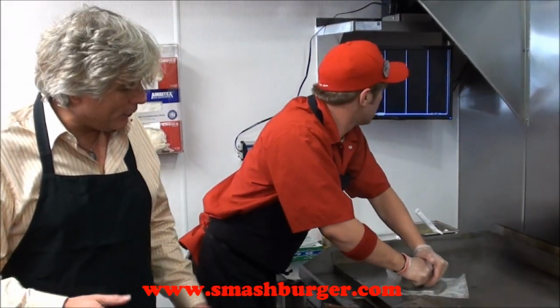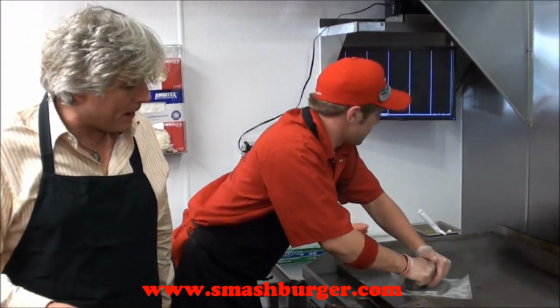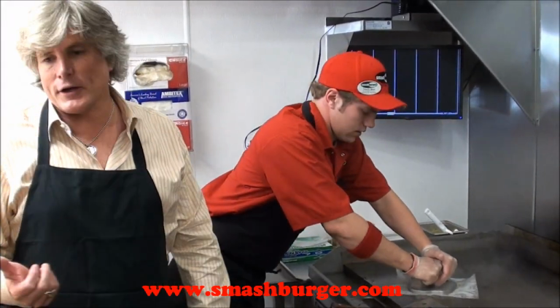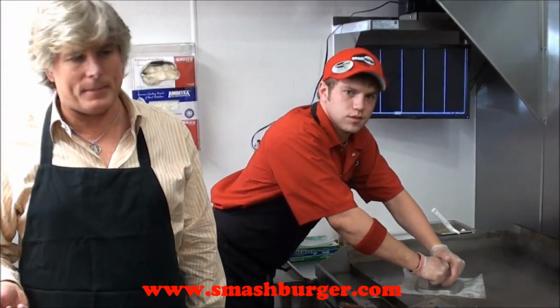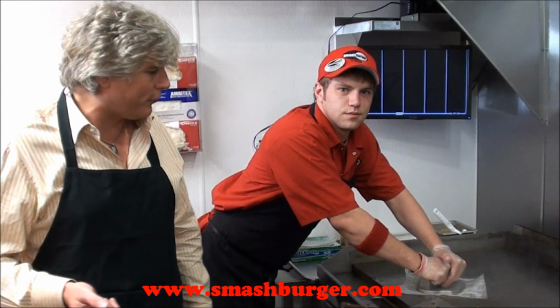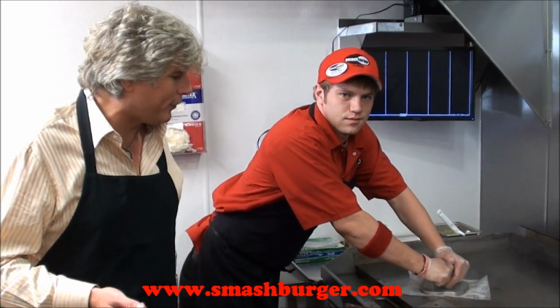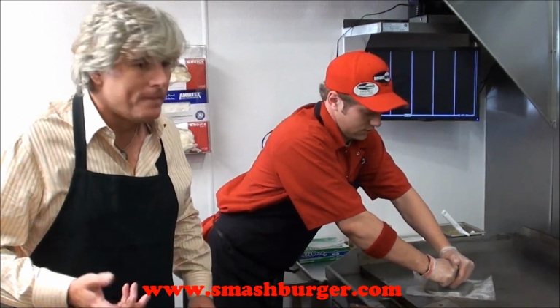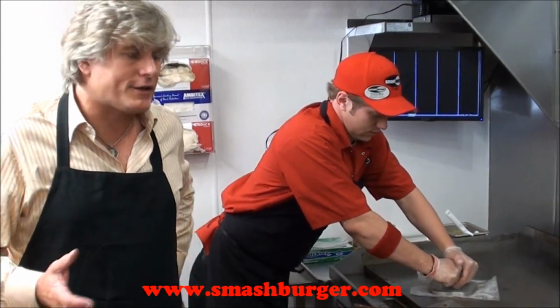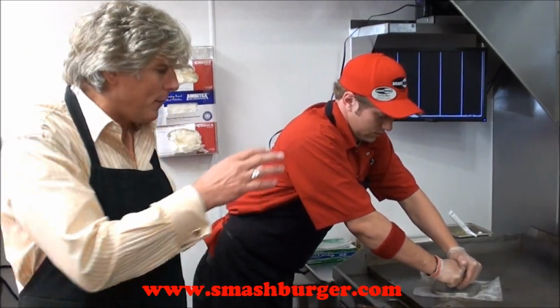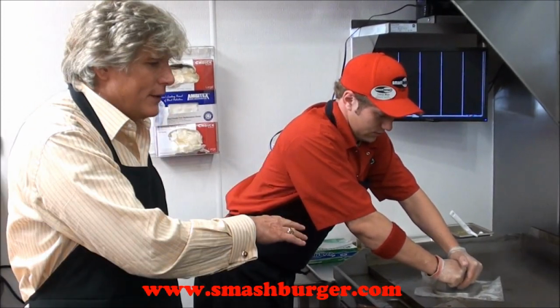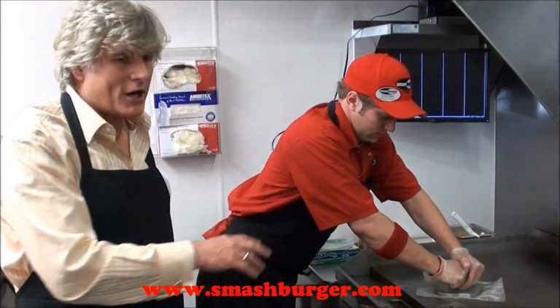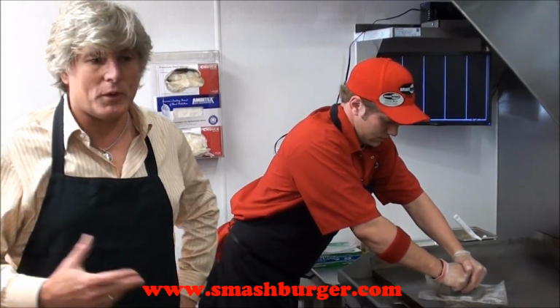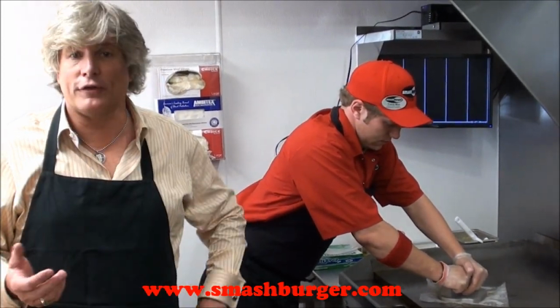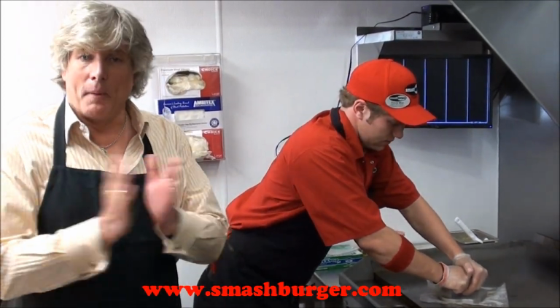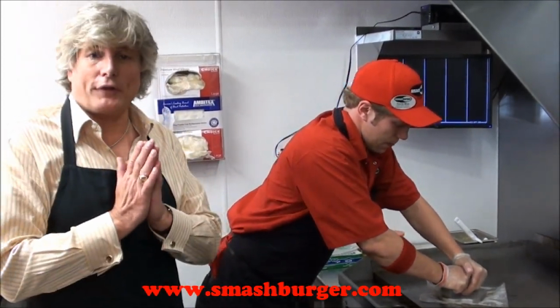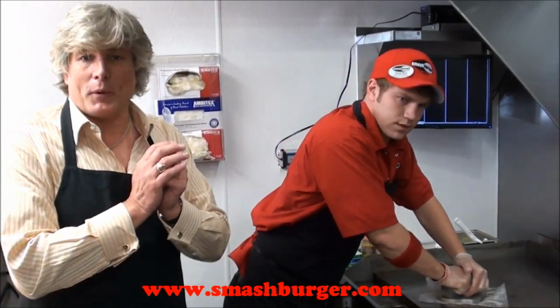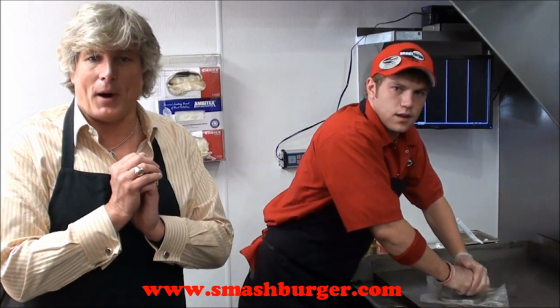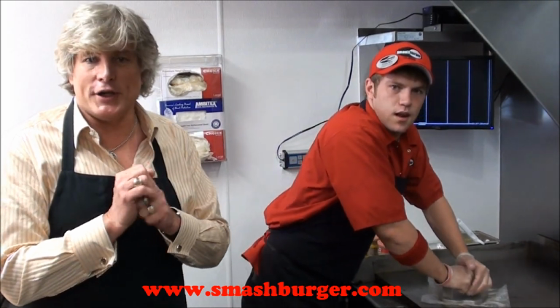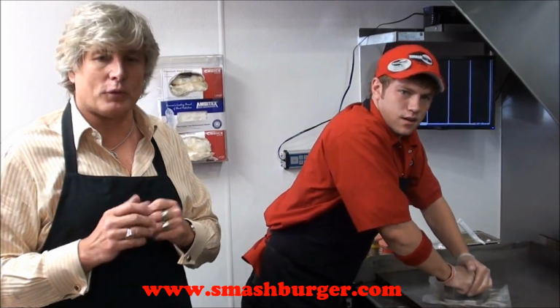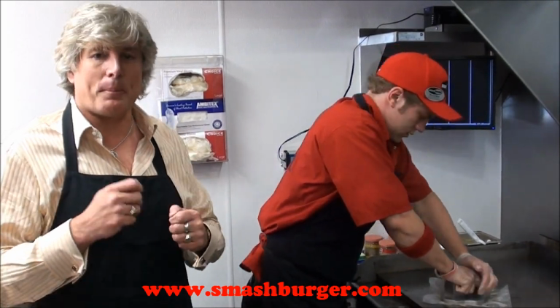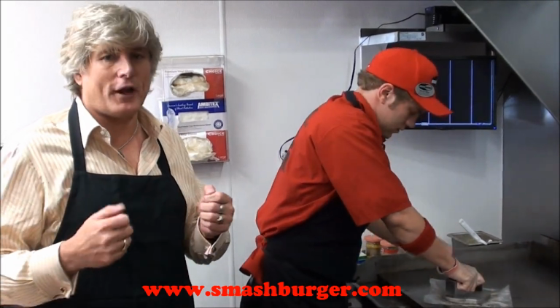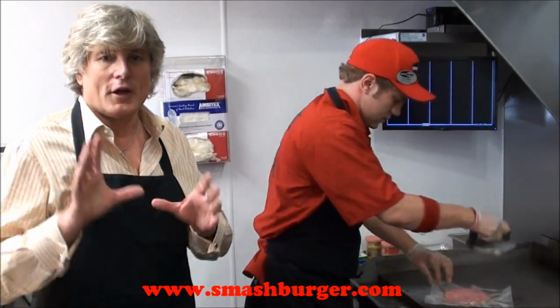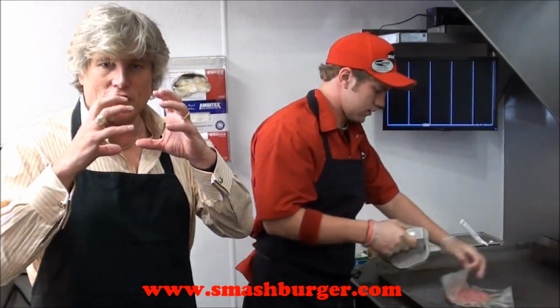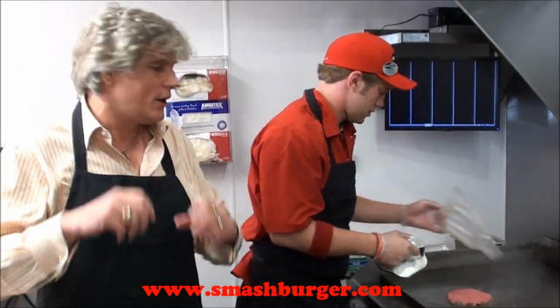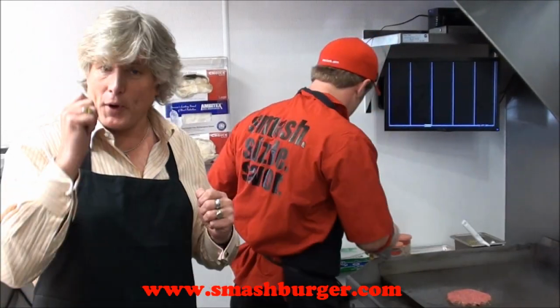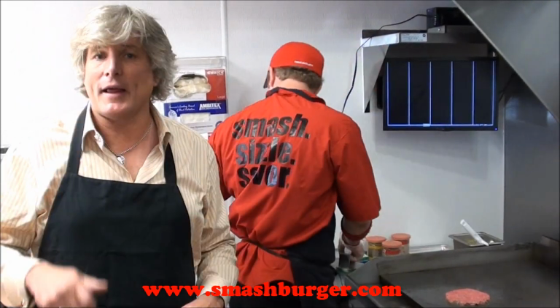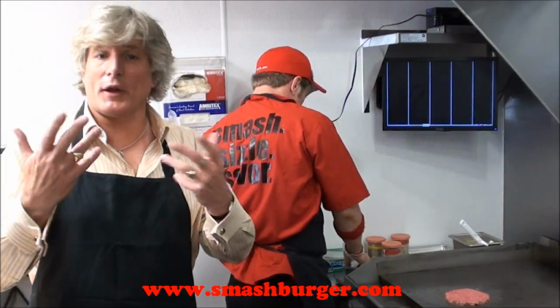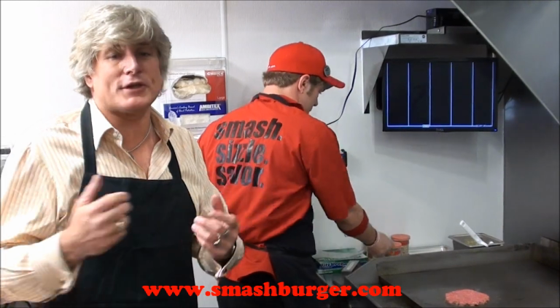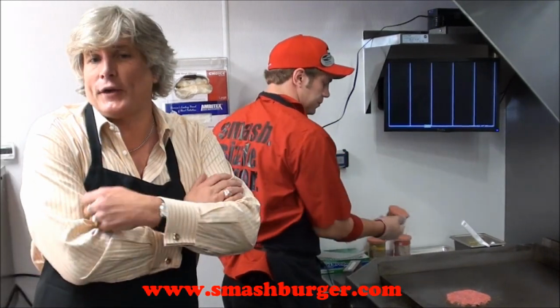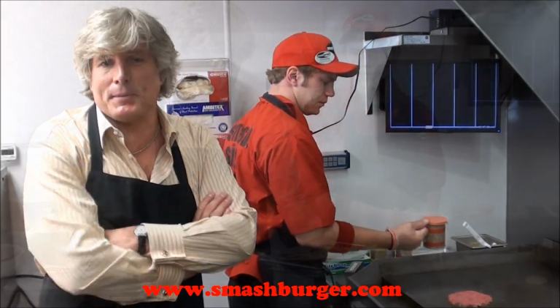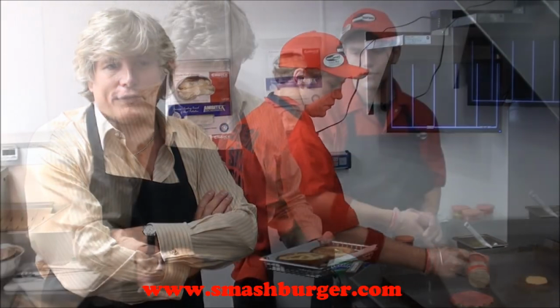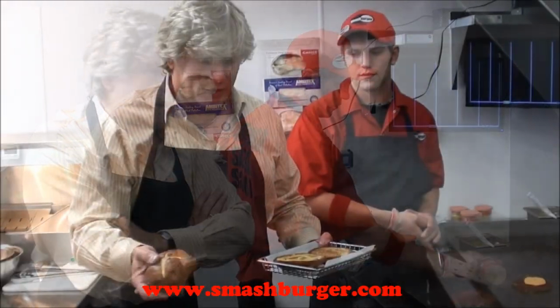As he's smashing the burger and getting the burger set up, I'm going to talk to you a little bit about the rest of Windy City. Aside from a great tasting smash burger, we use a Midwest favorite — we call it bar cheese. But it's really a processed cheddar cheese spread that is really famous. In the old days, it used to be at all the supper clubs.